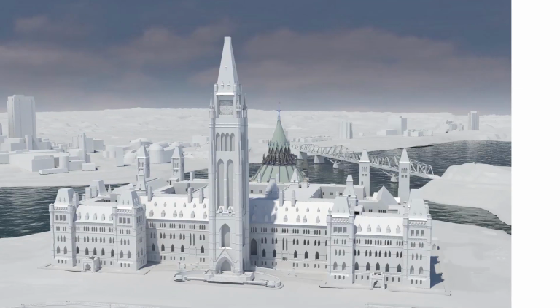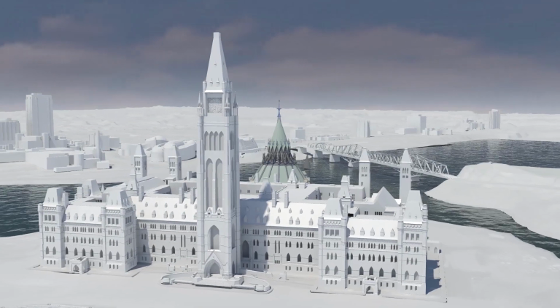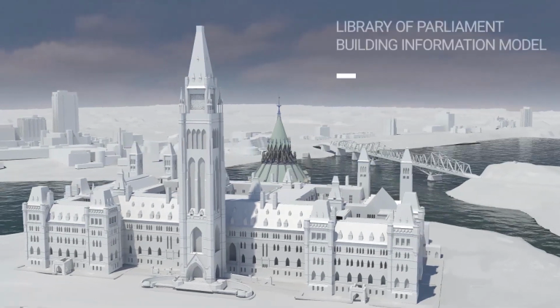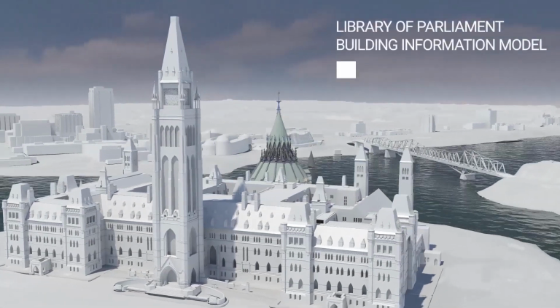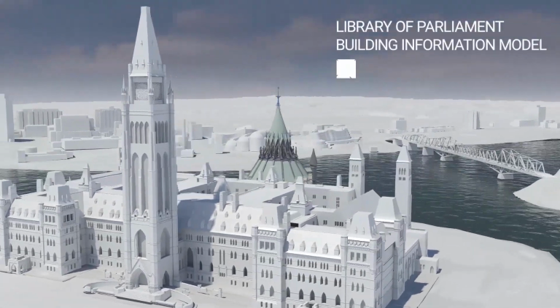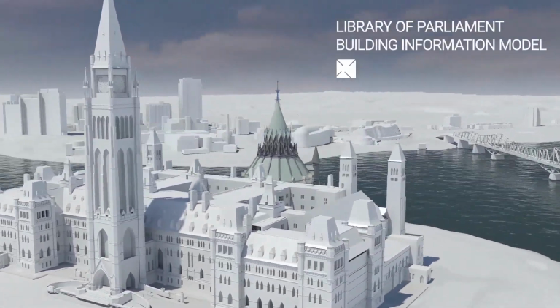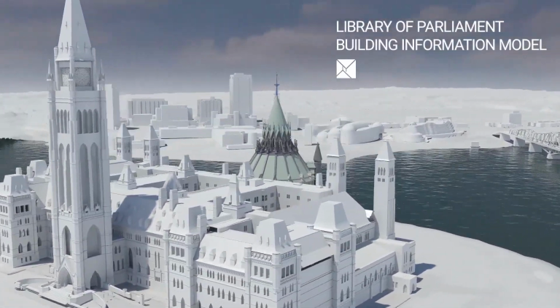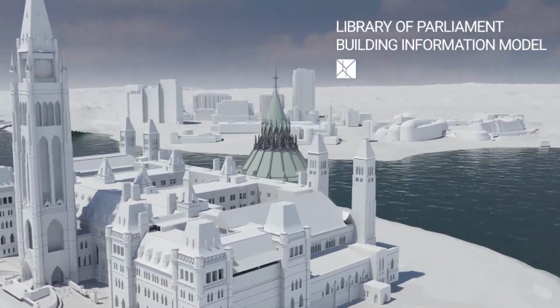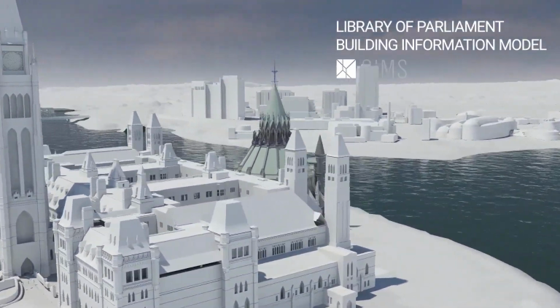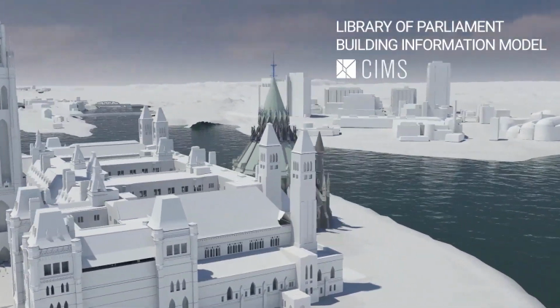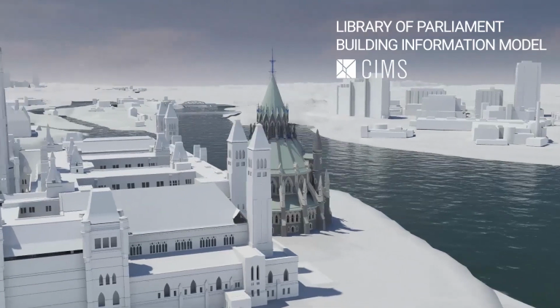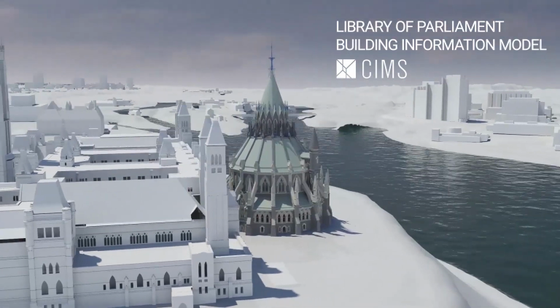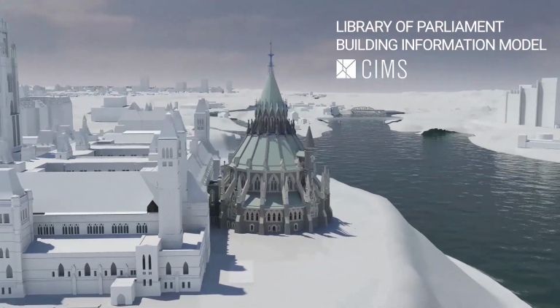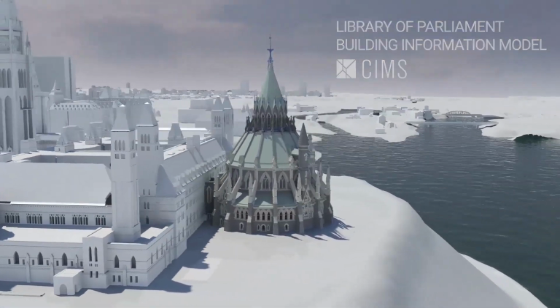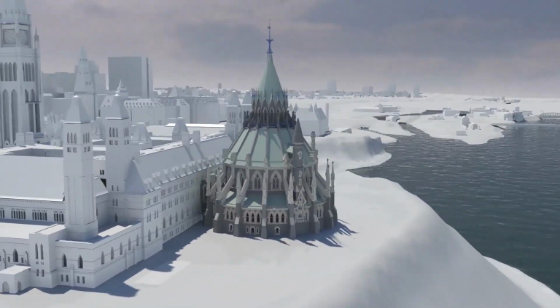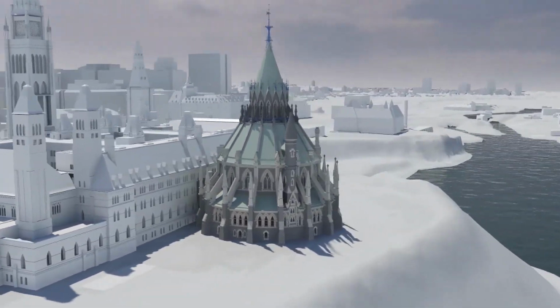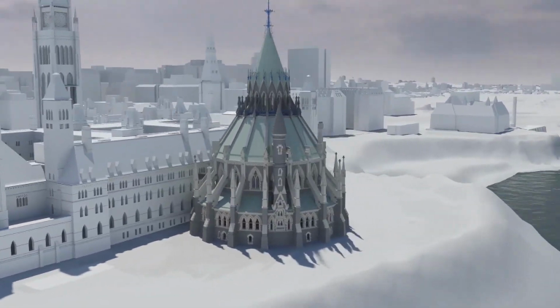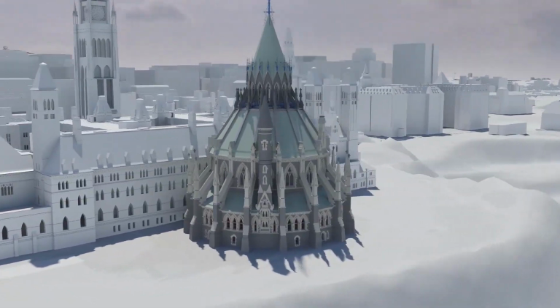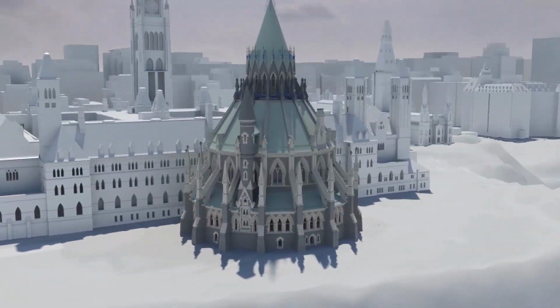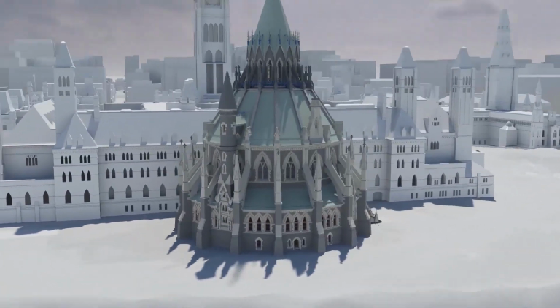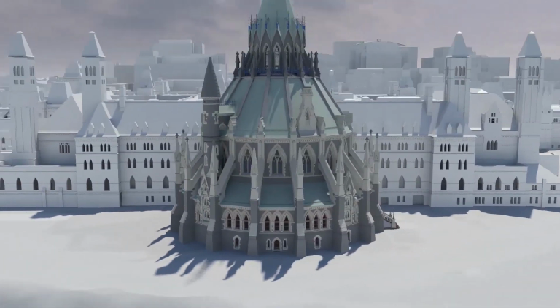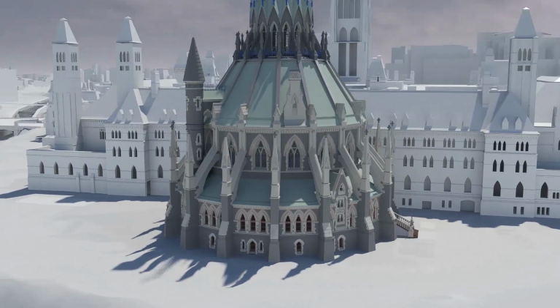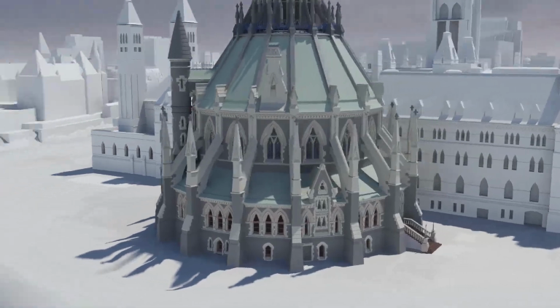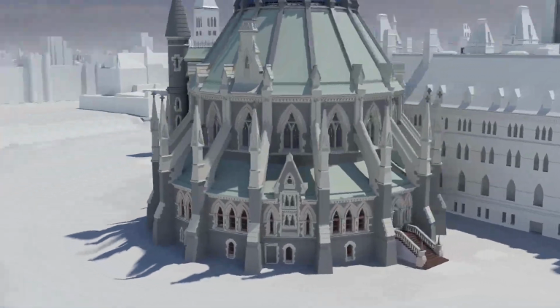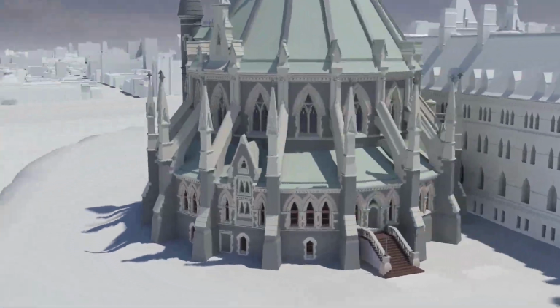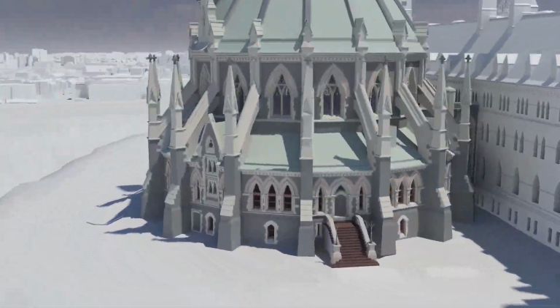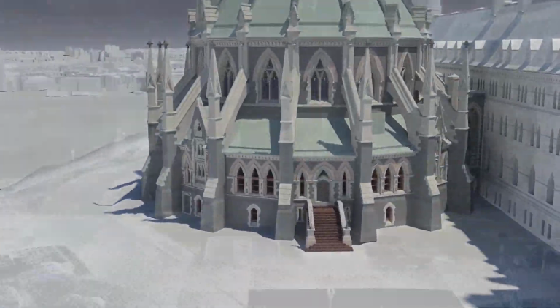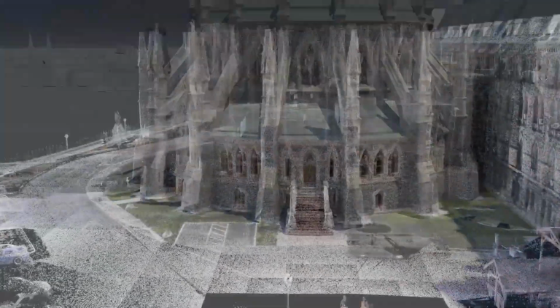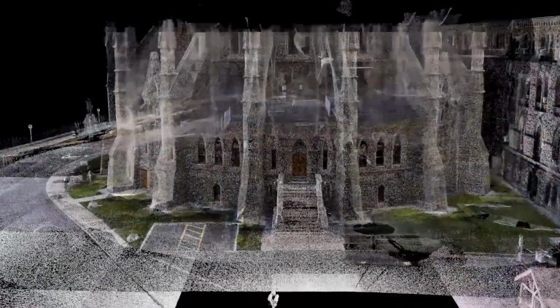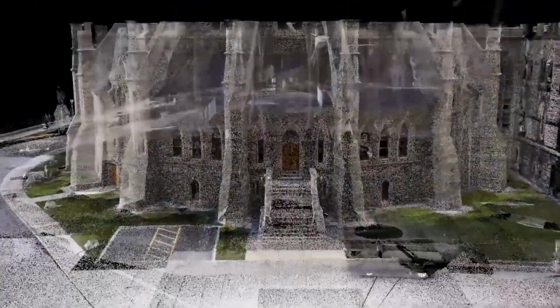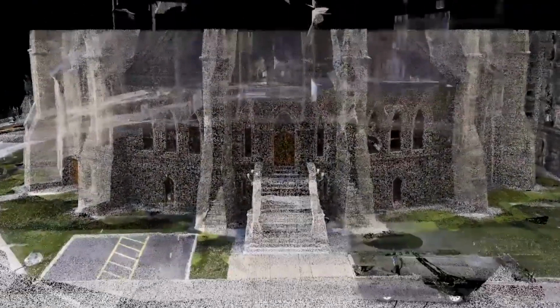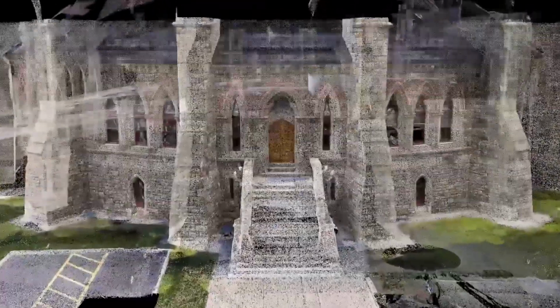The Library of Parliament Building Information Model captures one of Canada's most significant heritage monuments and is part of a larger effort to explore the application of digital technologies for architectural rehabilitation and heritage conservation at the Parliament Buildings National Historic Site.